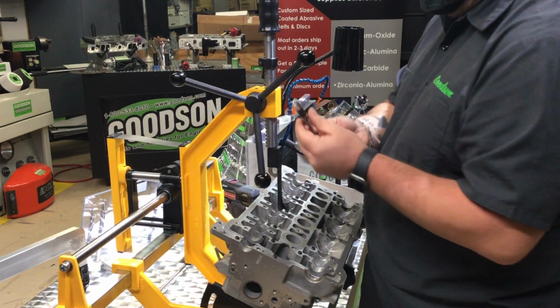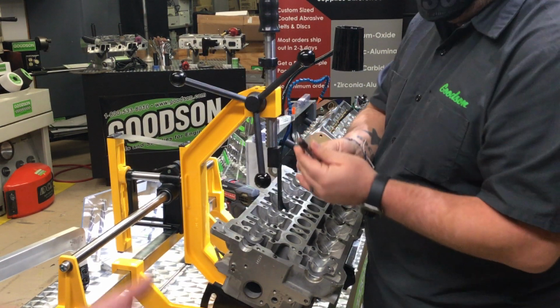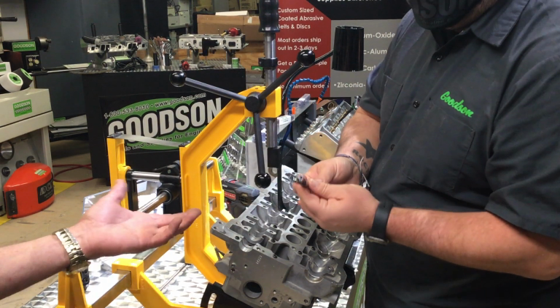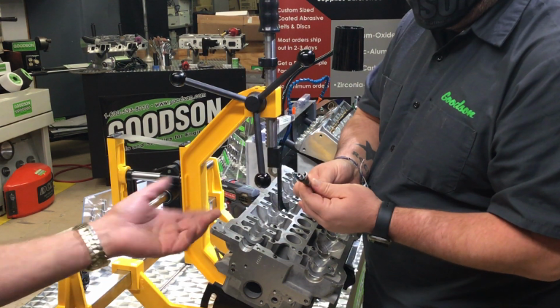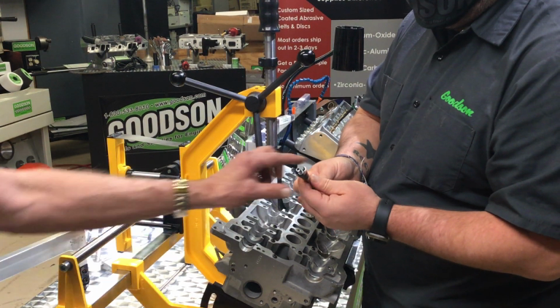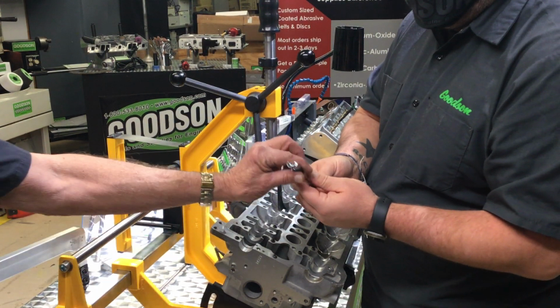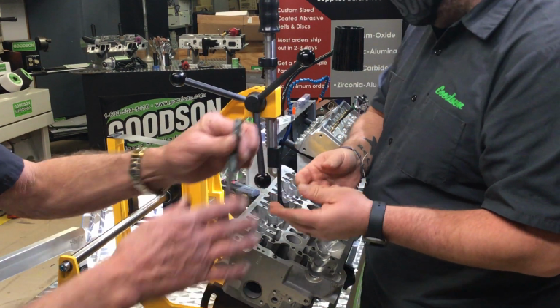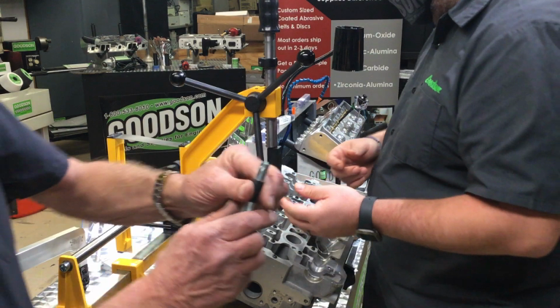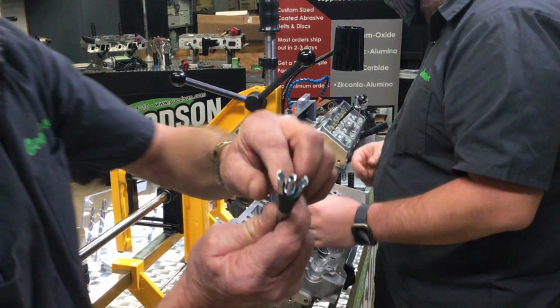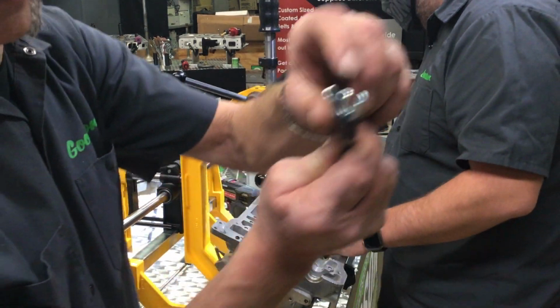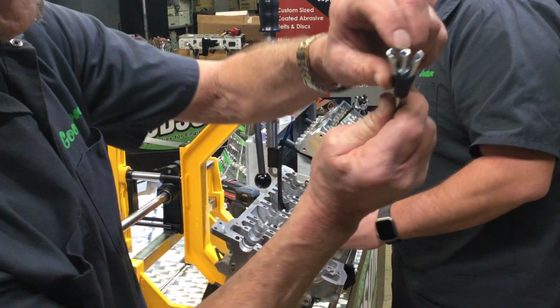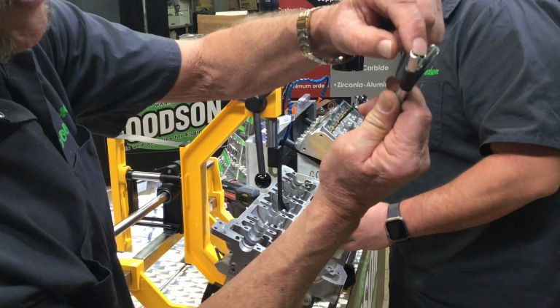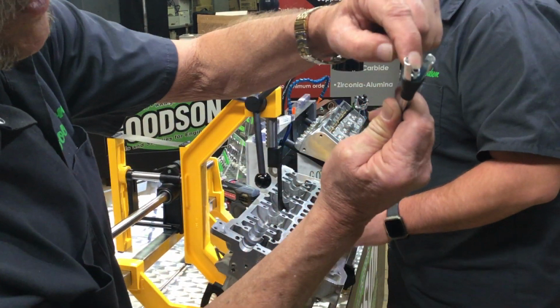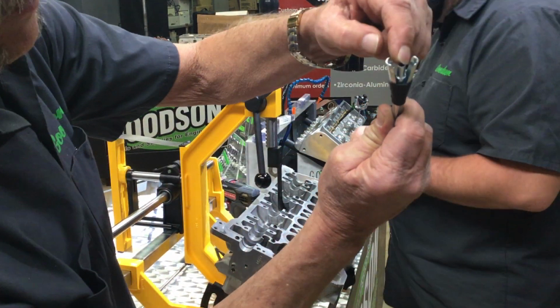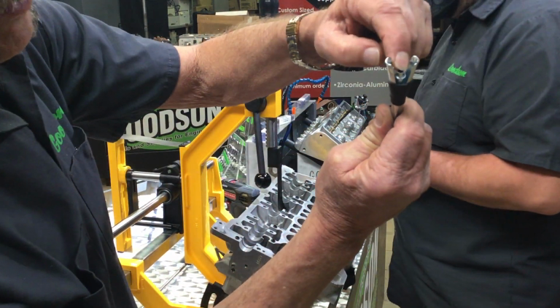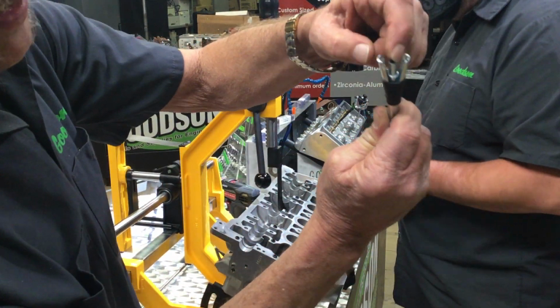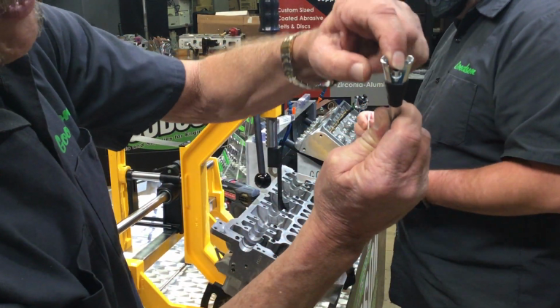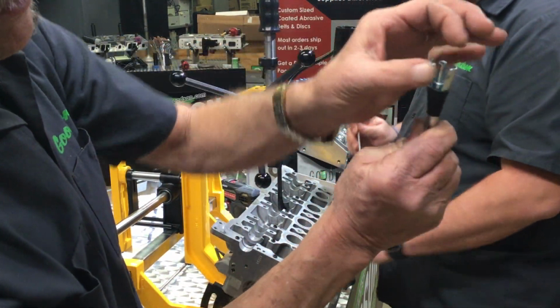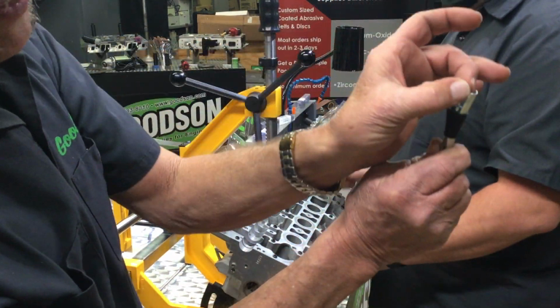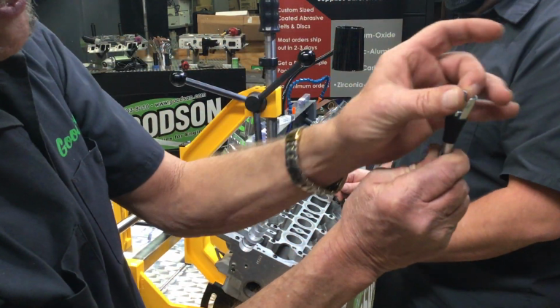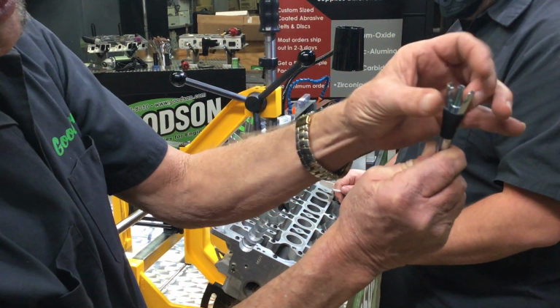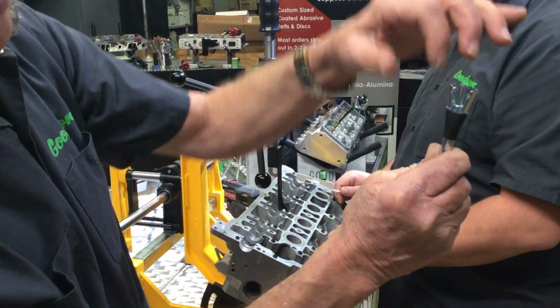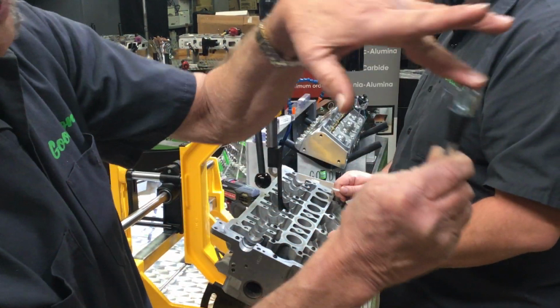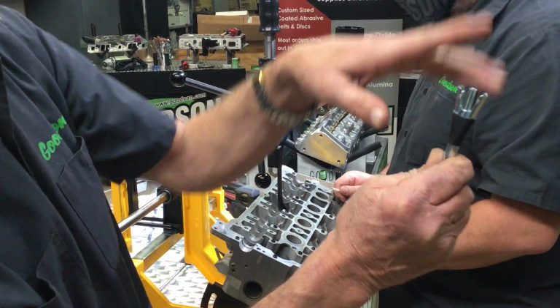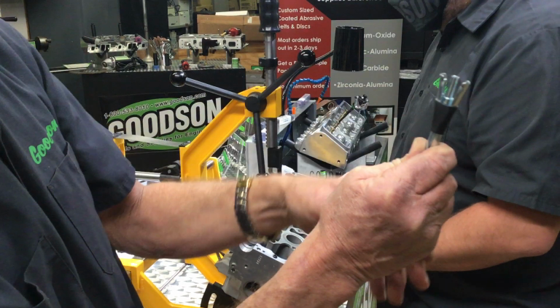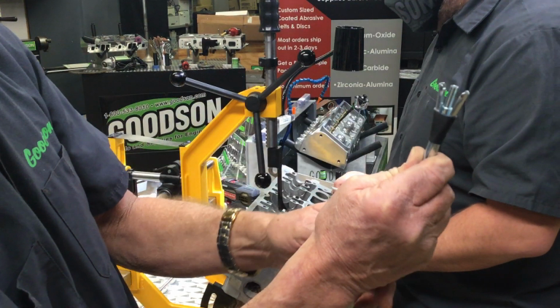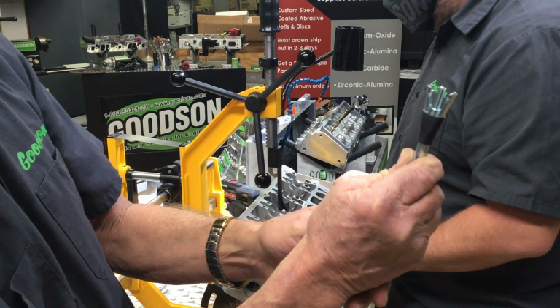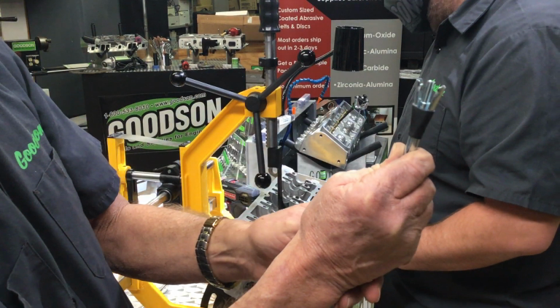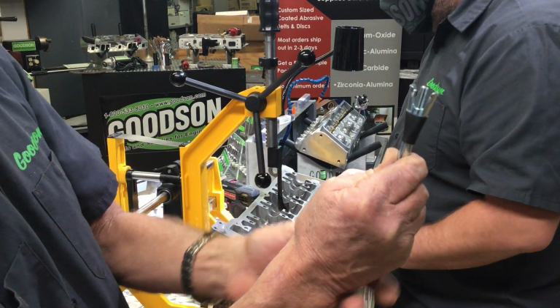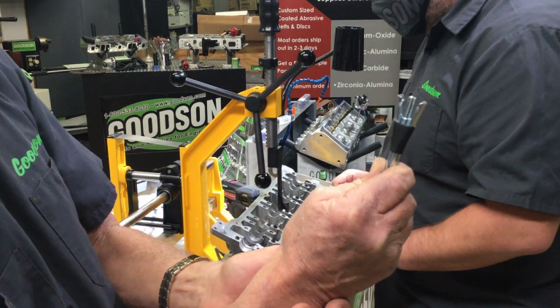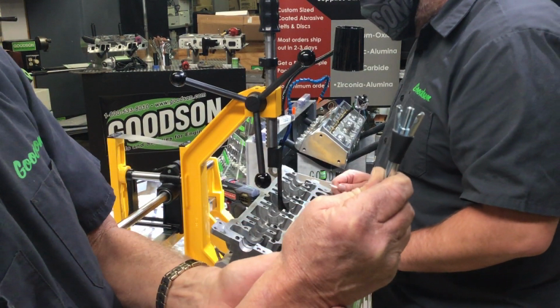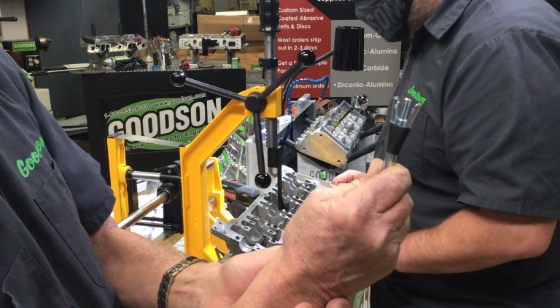And it's back together as simple as that. You can see back here — let me show you again. See, that retracts in there, releases the keeper right into the groove, making it fast and simple.